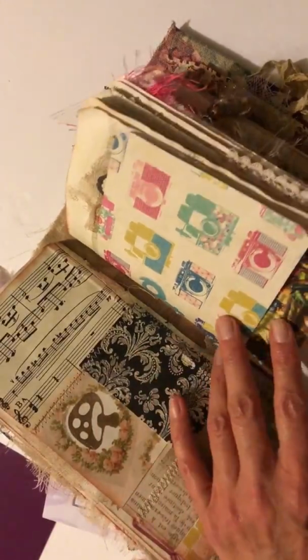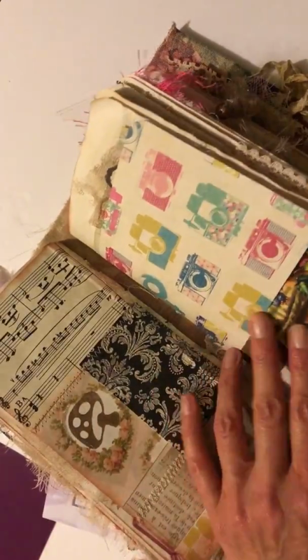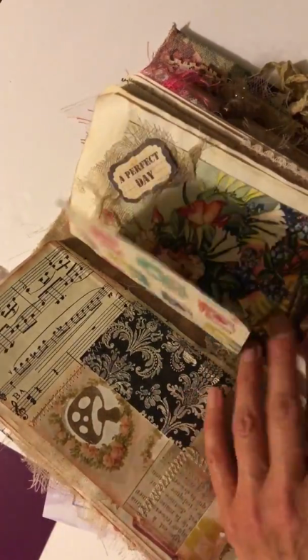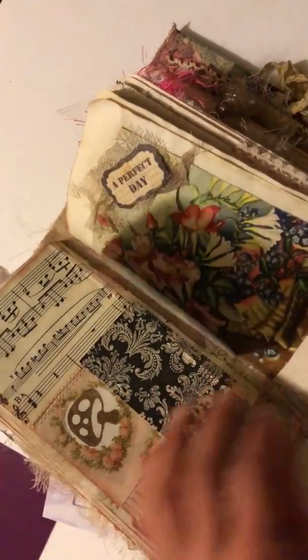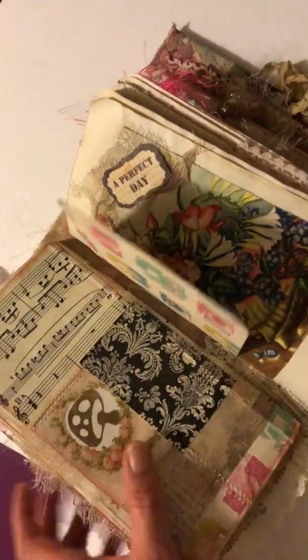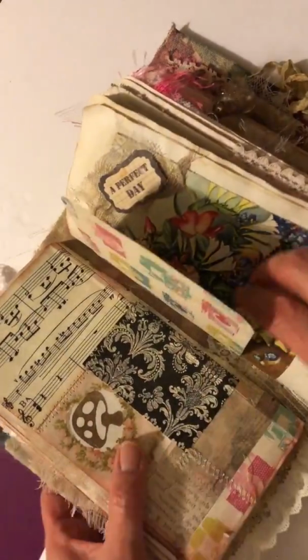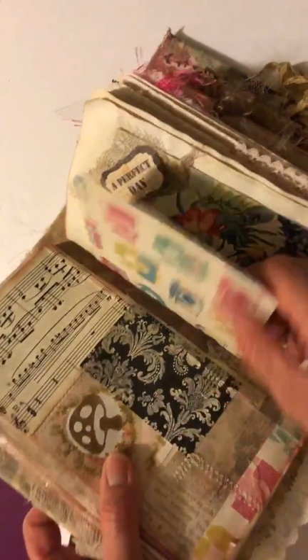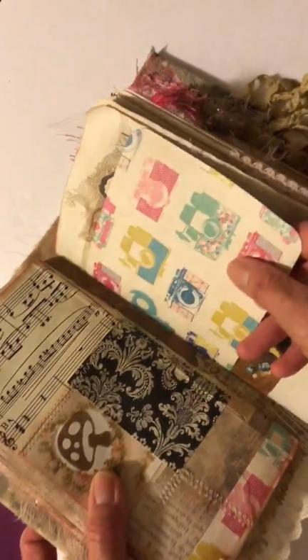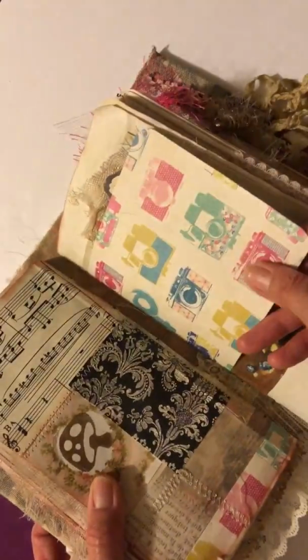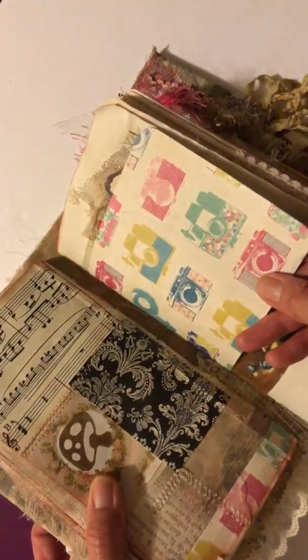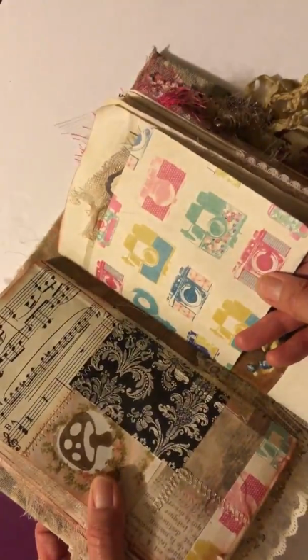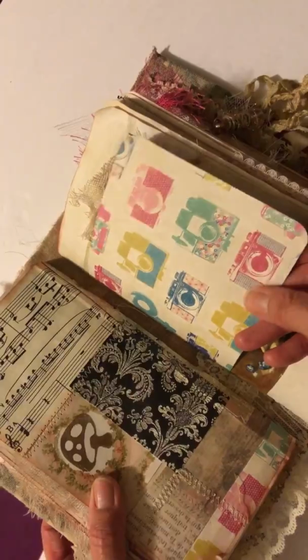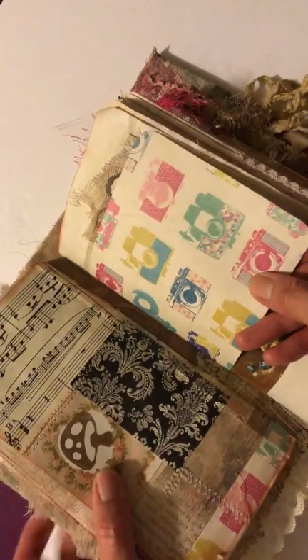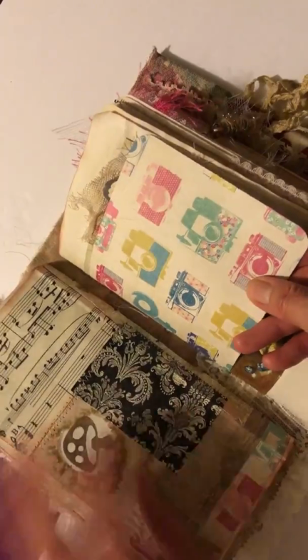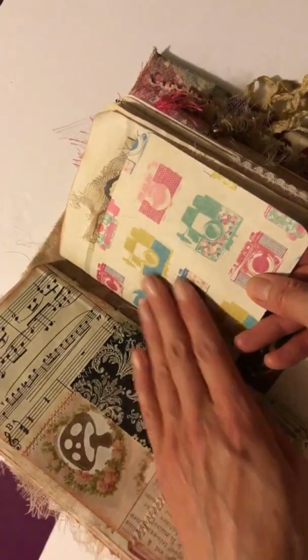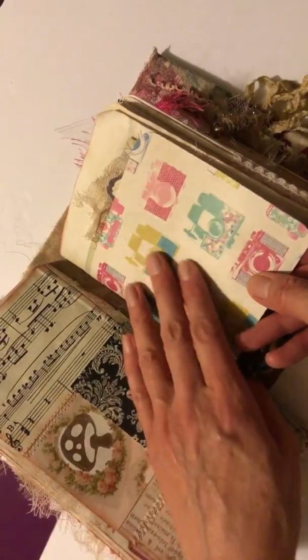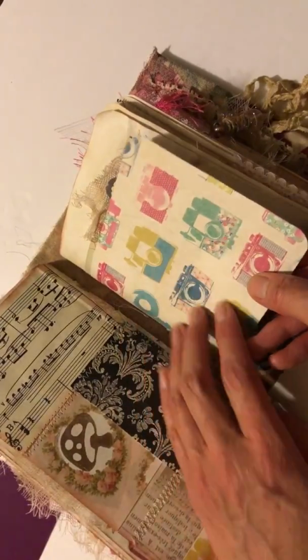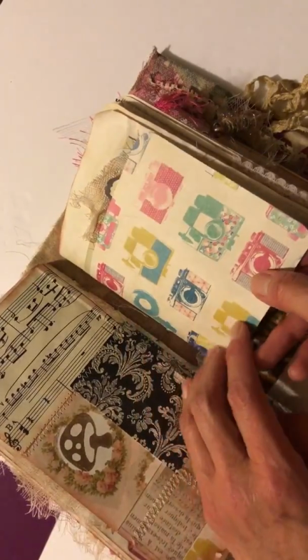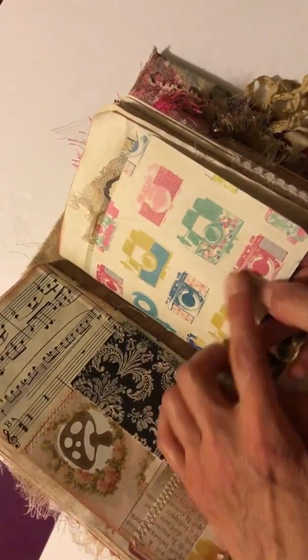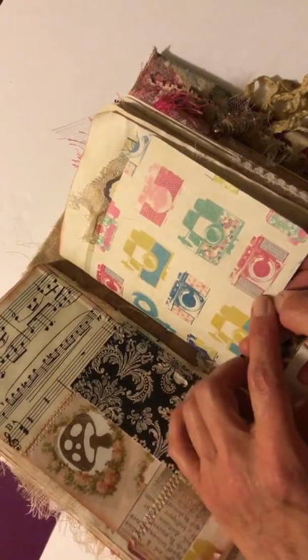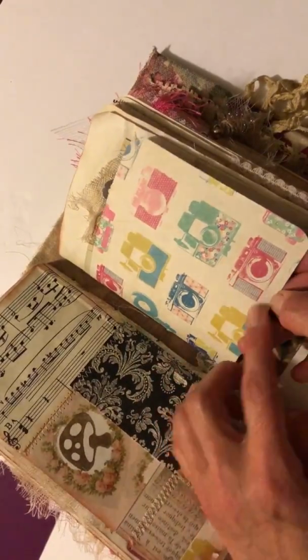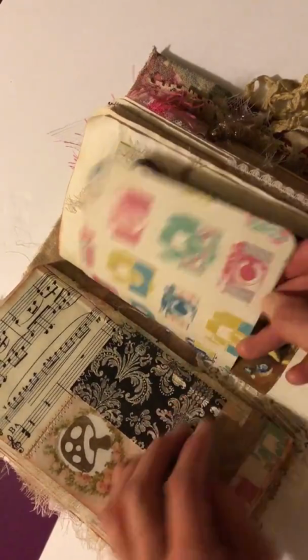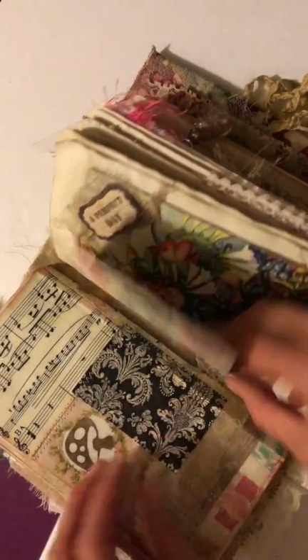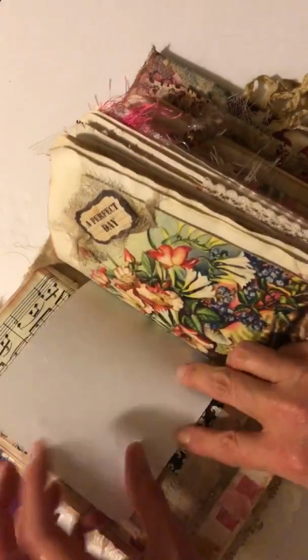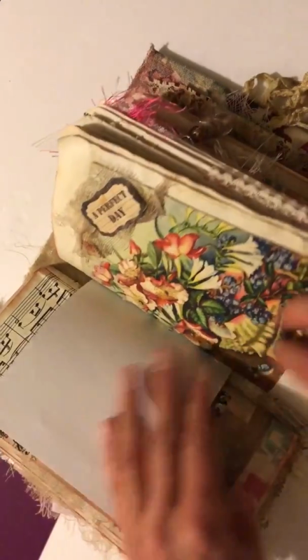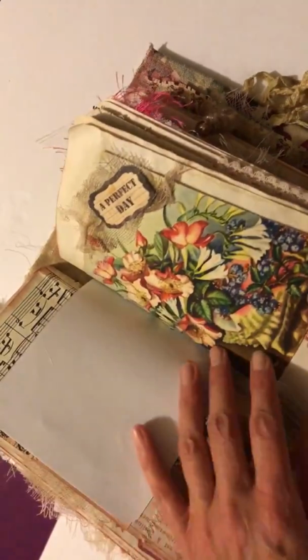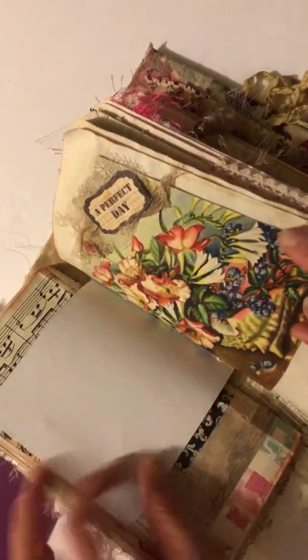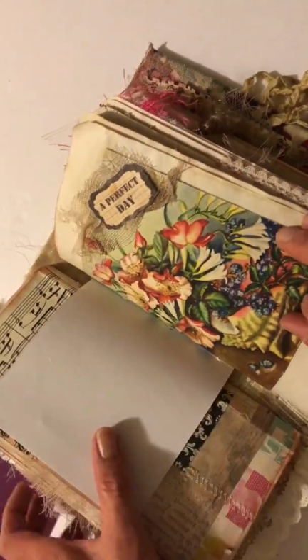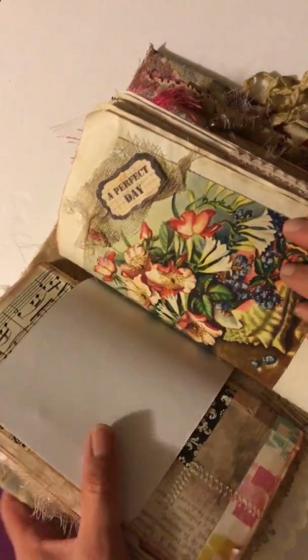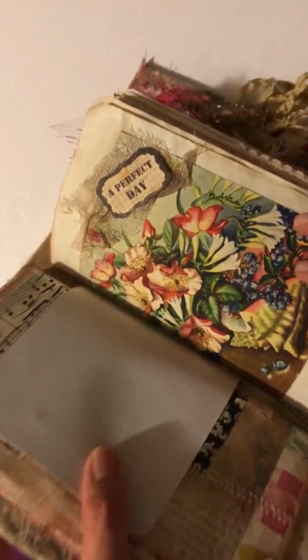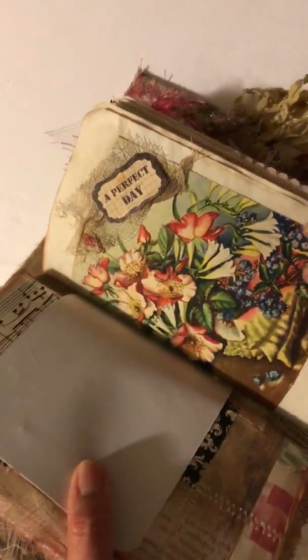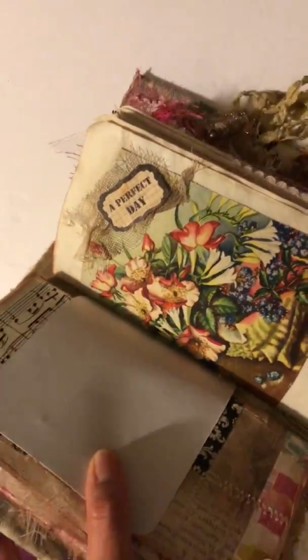More side embellishments — I had a sticker of an old perfume bottle, then some stamping. That's the first signature. This next one is very vibrant and colorful; it has old vintage cameras and that sort of thing.